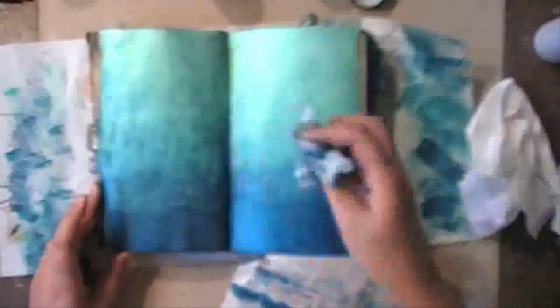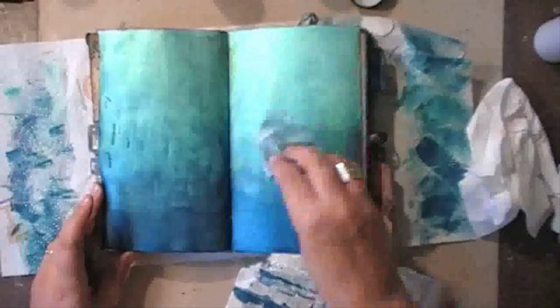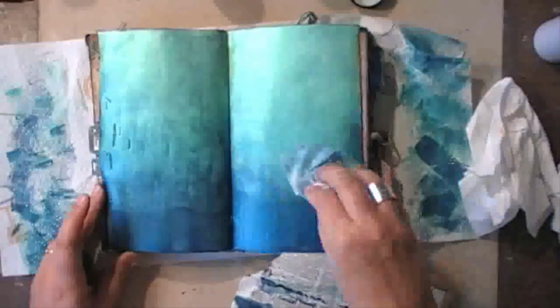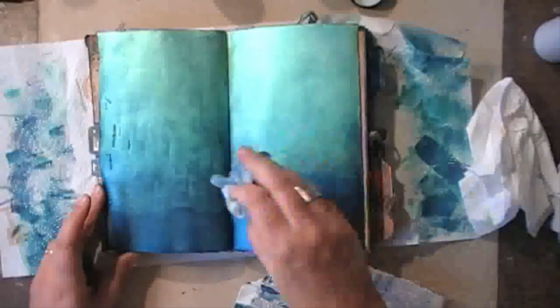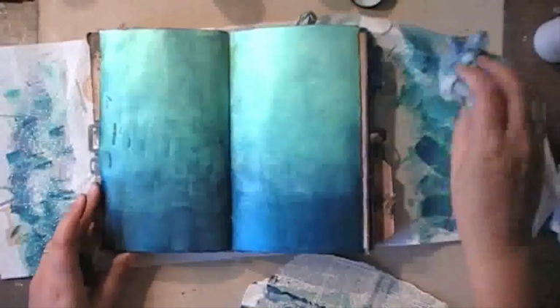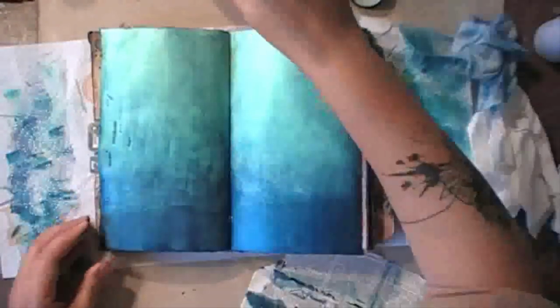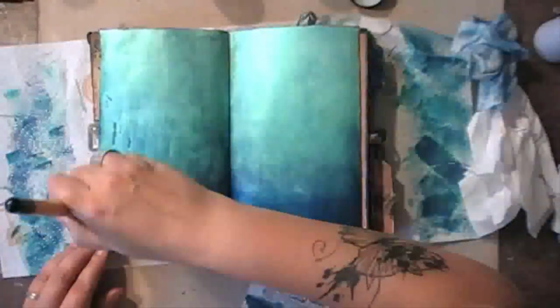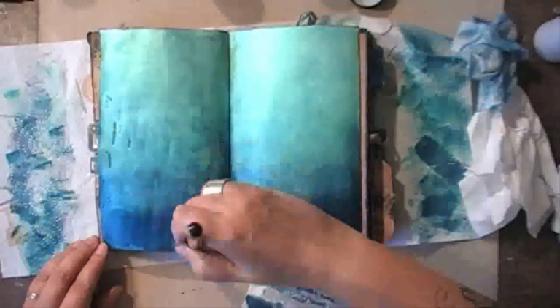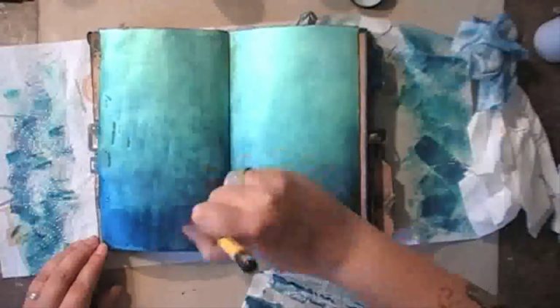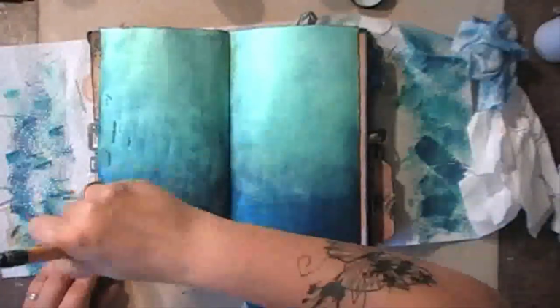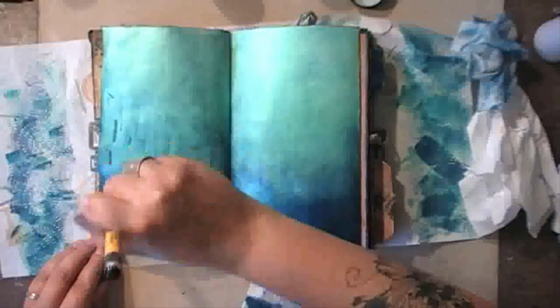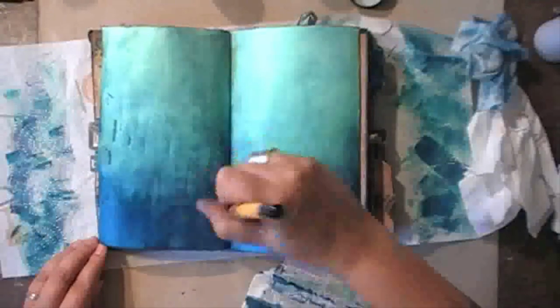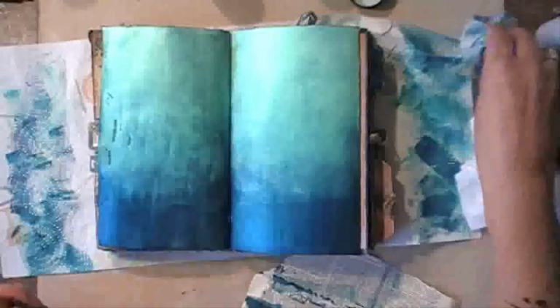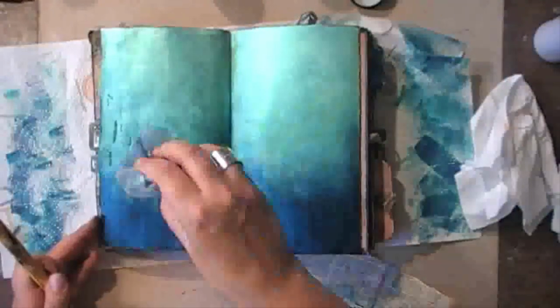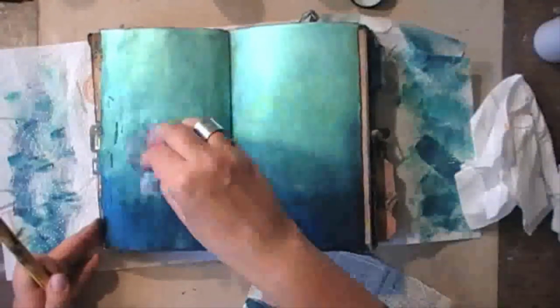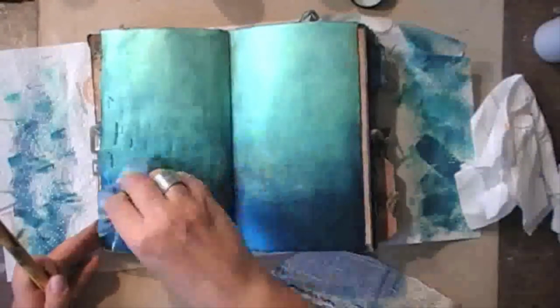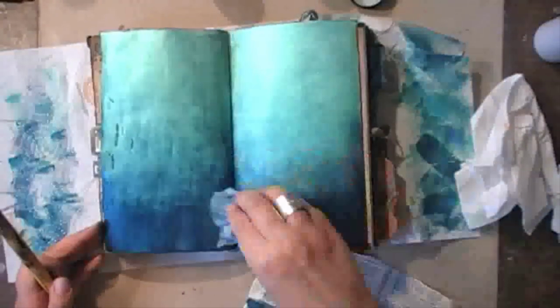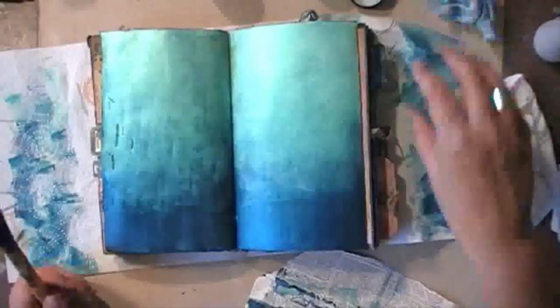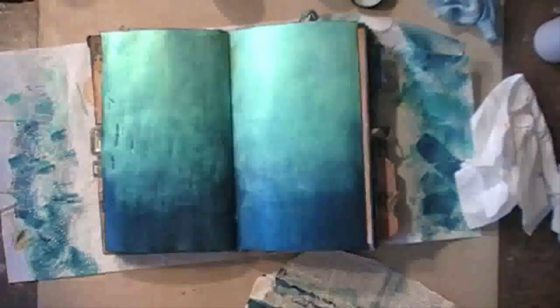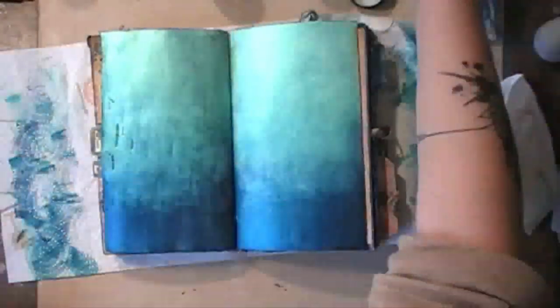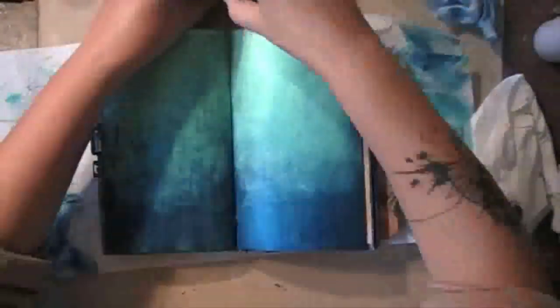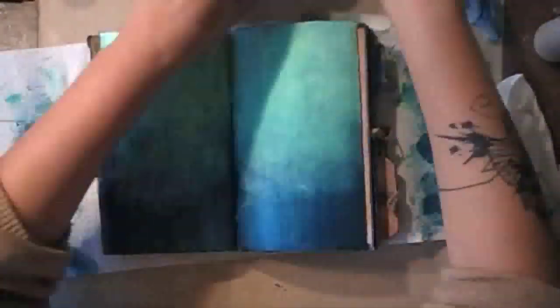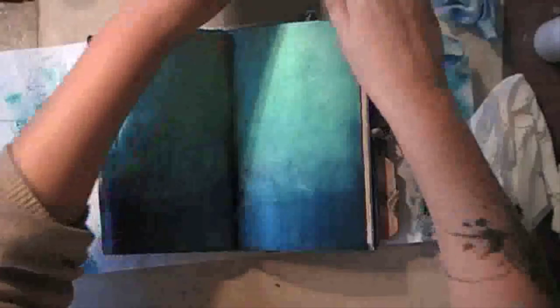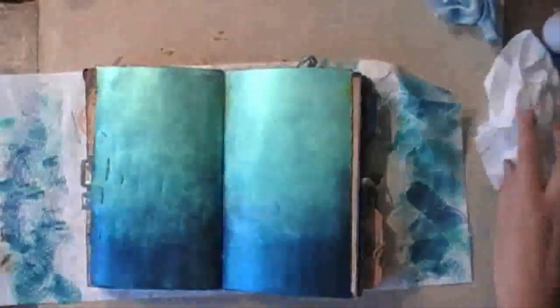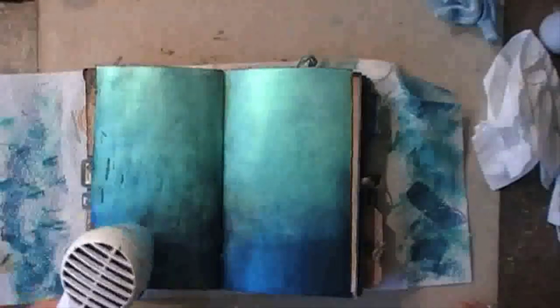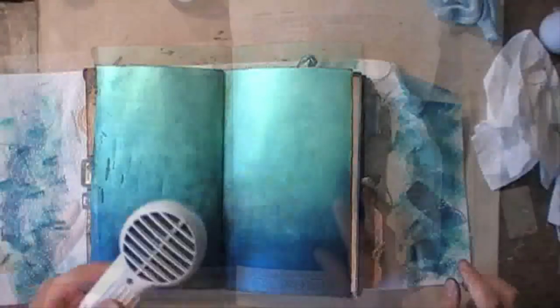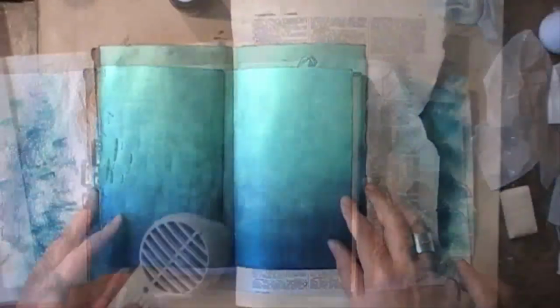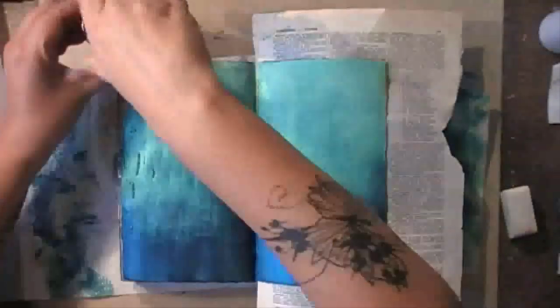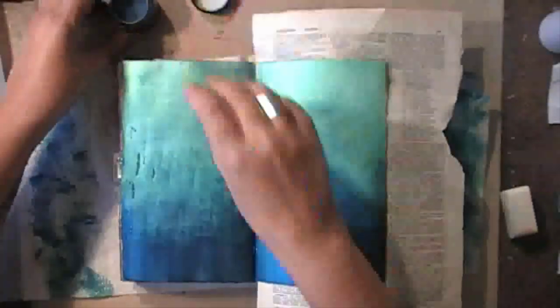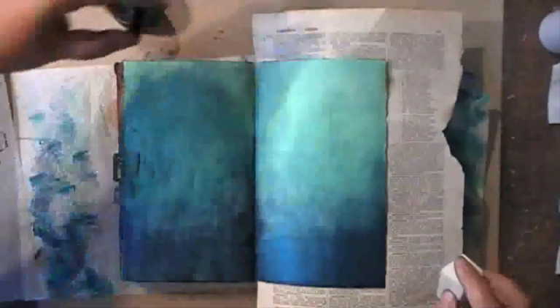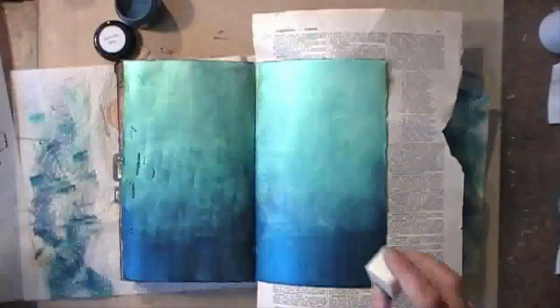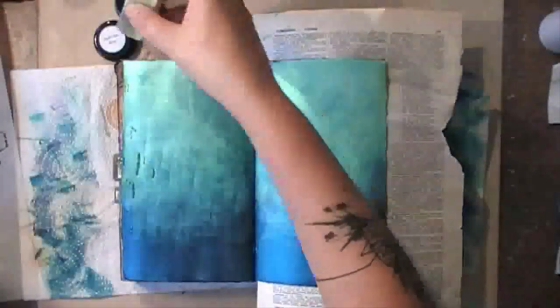For those who are still convinced that I work fast — we're about five minutes into the video now and all I have done is put on some blue in the background. In real time, this took me about 45 minutes.